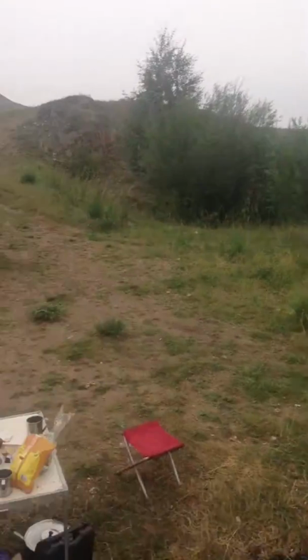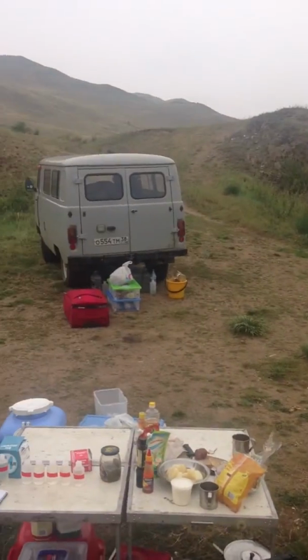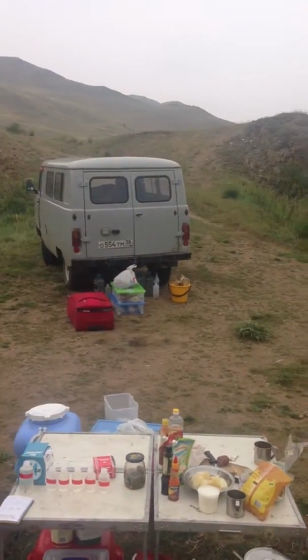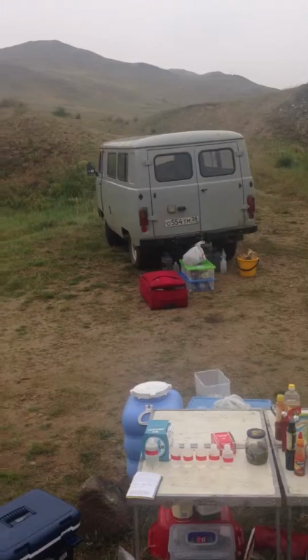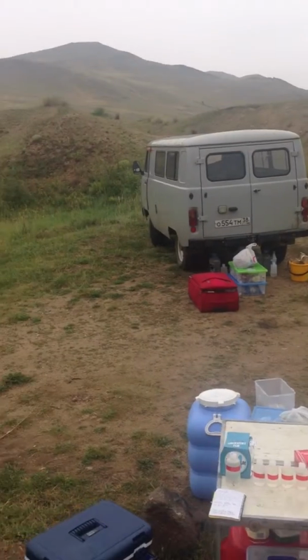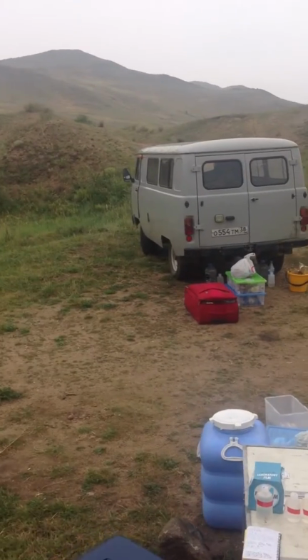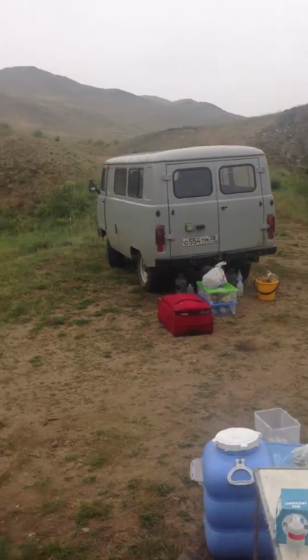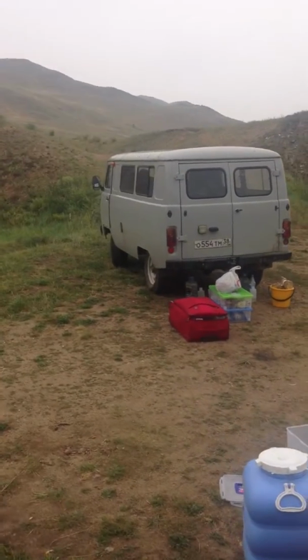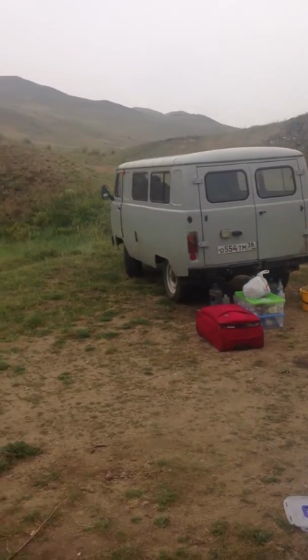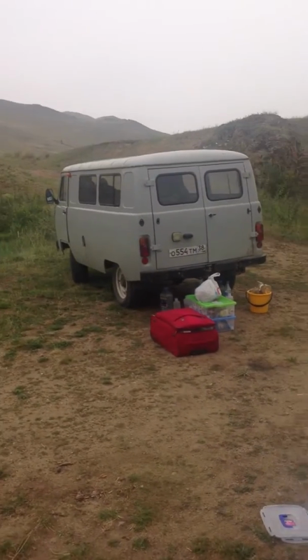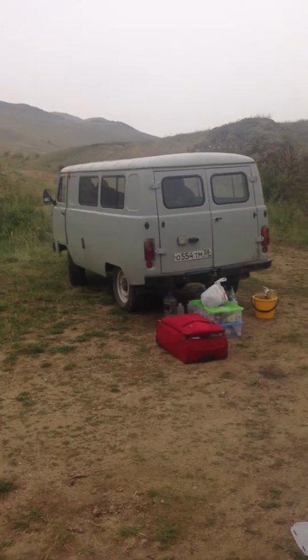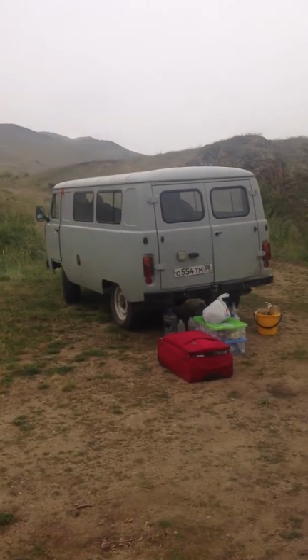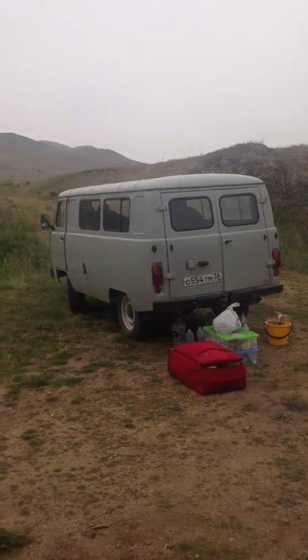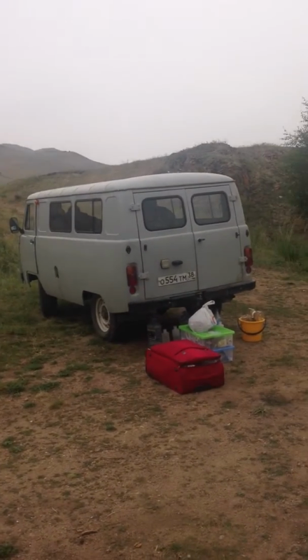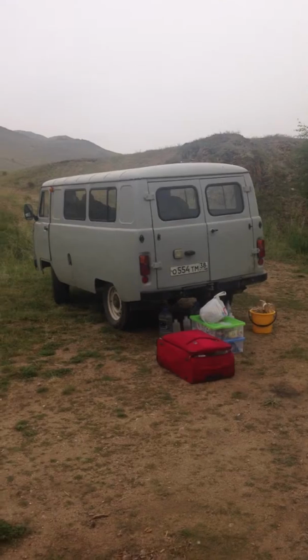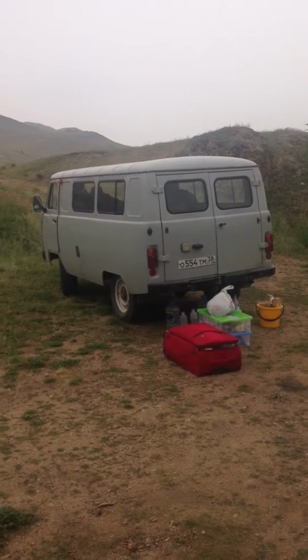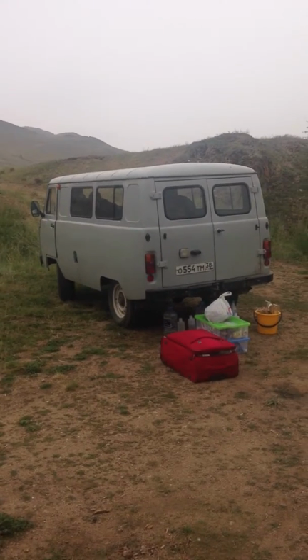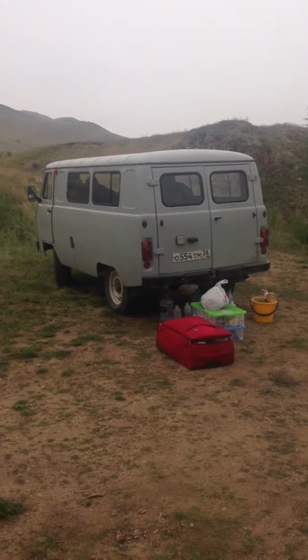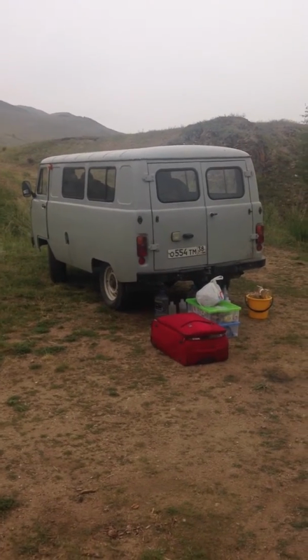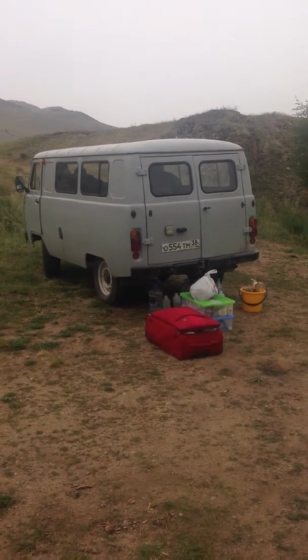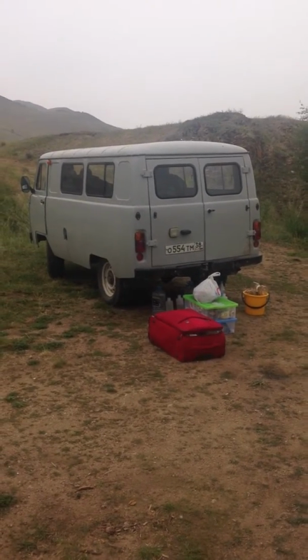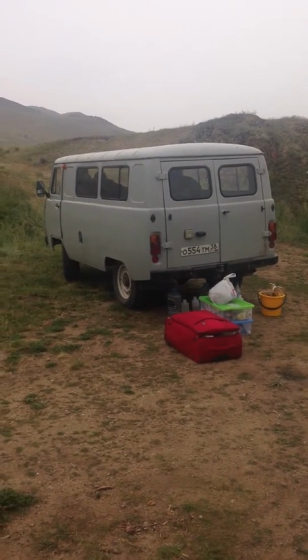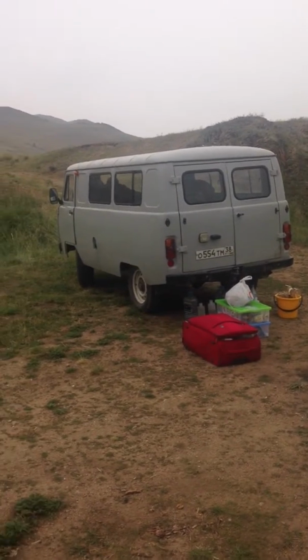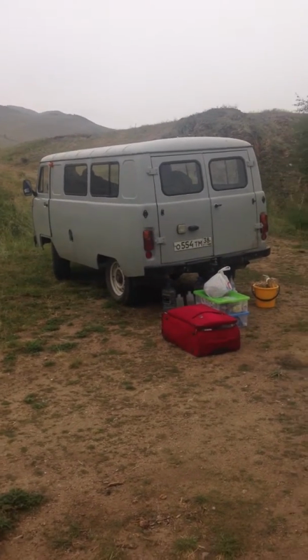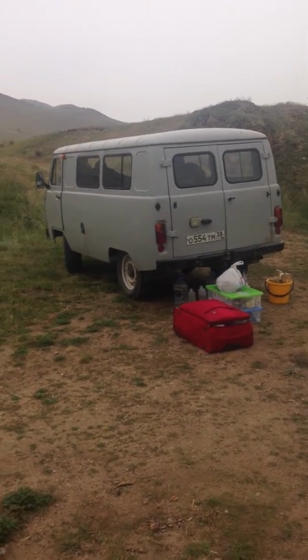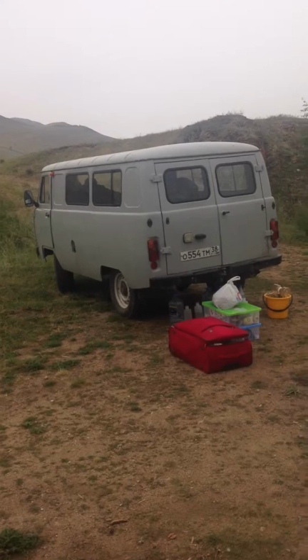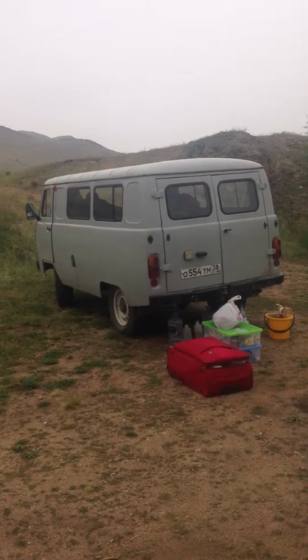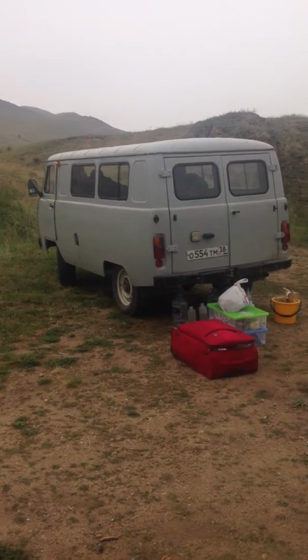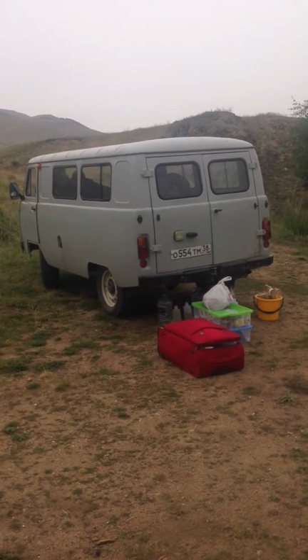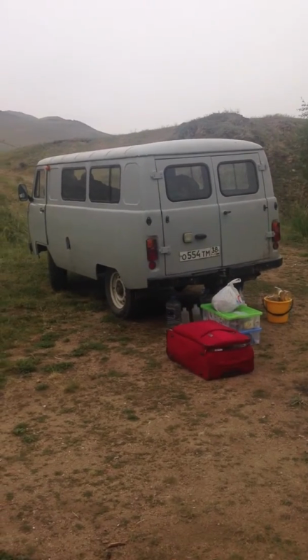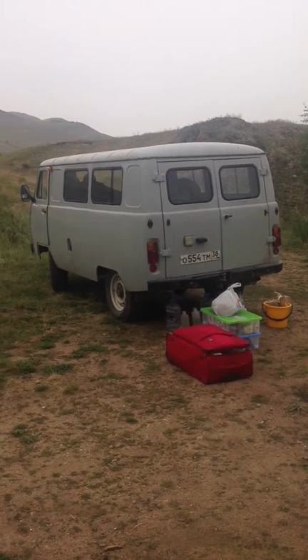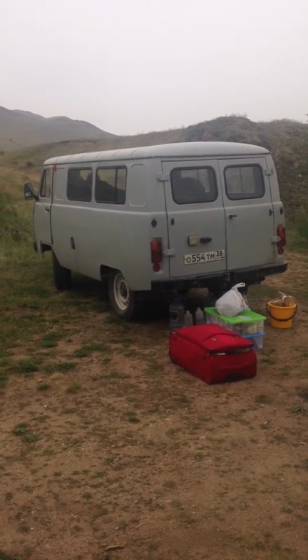There's our van that we've been in for the last almost a week now. It's completely packed out — we're kind of just lying on top of tents, lying on top of rucksacks, as we travel hundreds of kilometres every day.